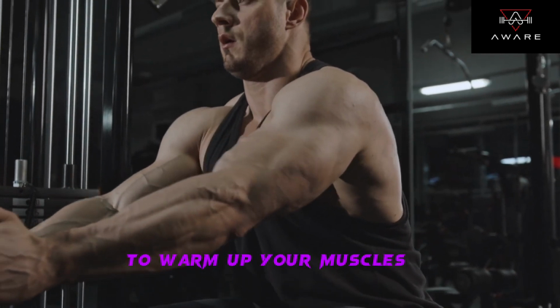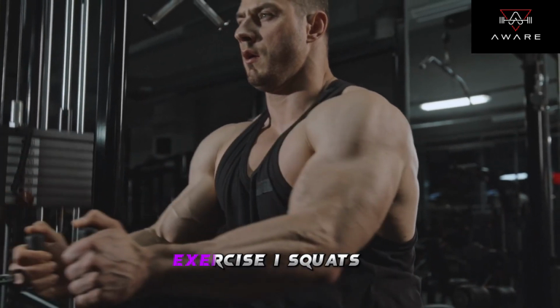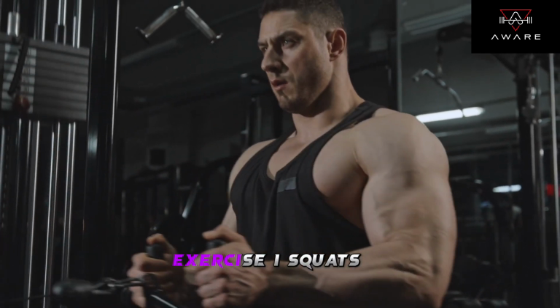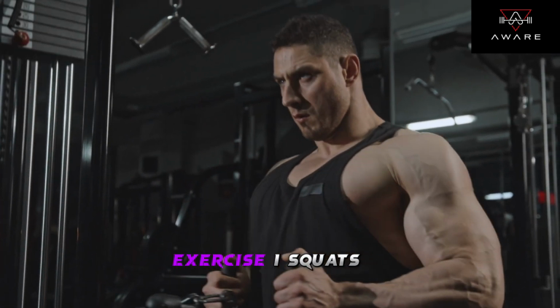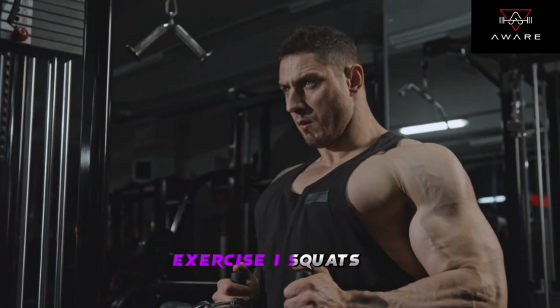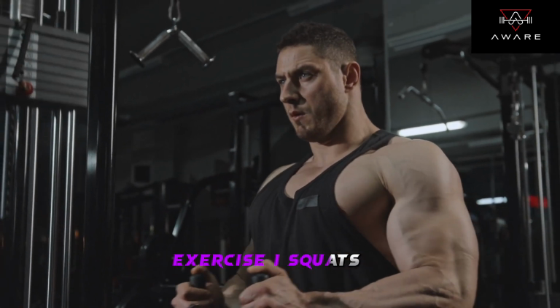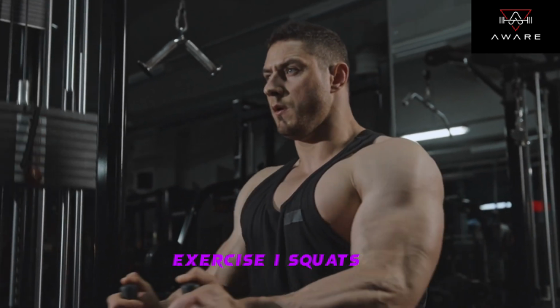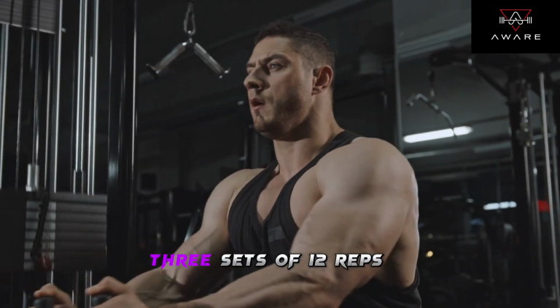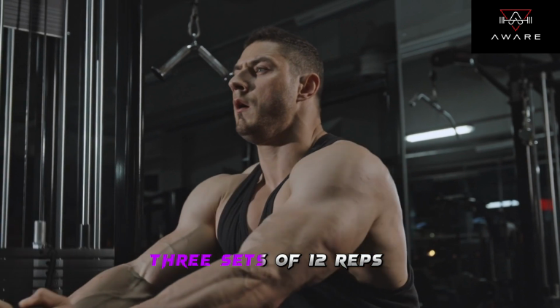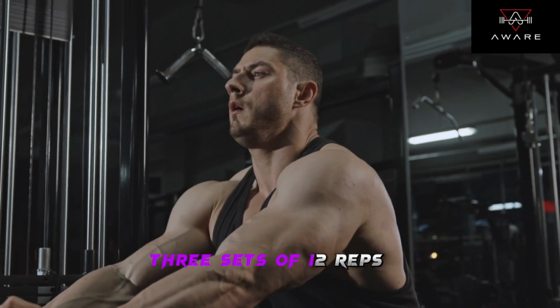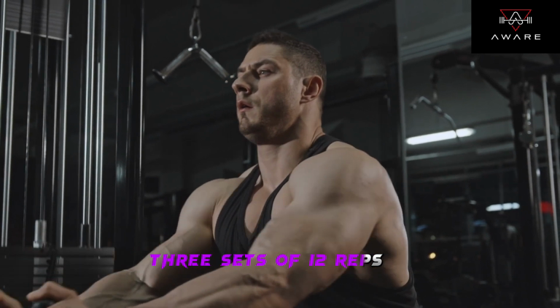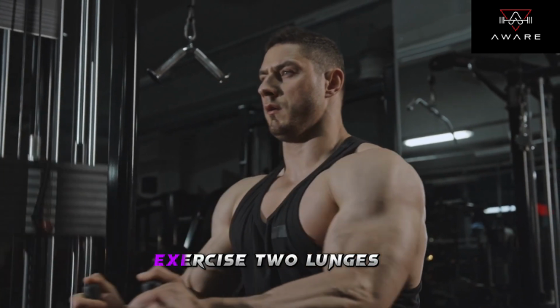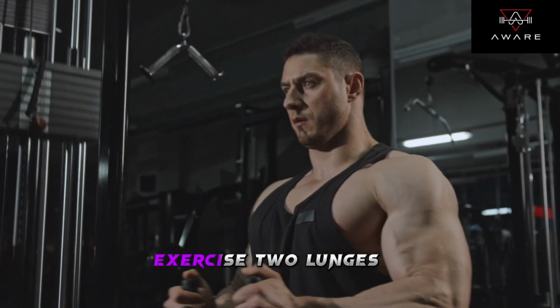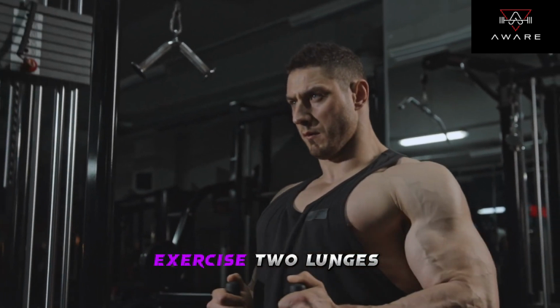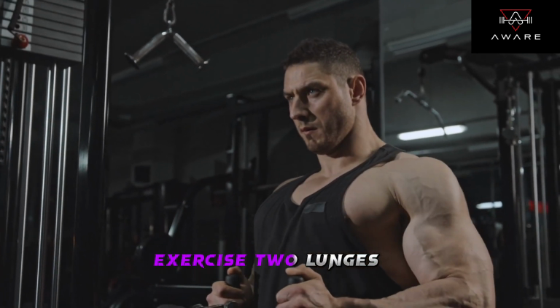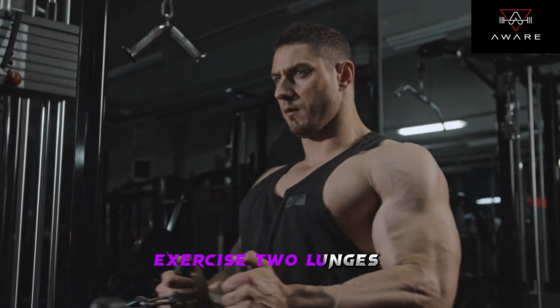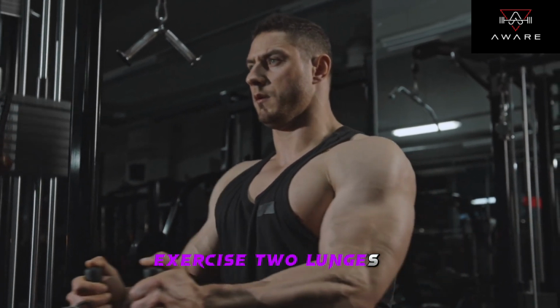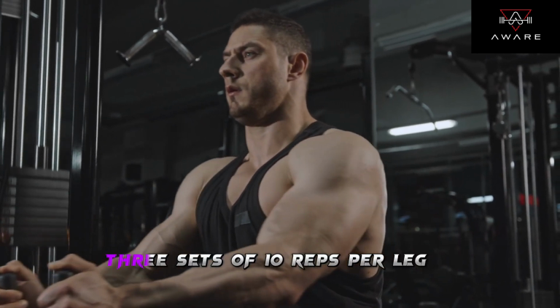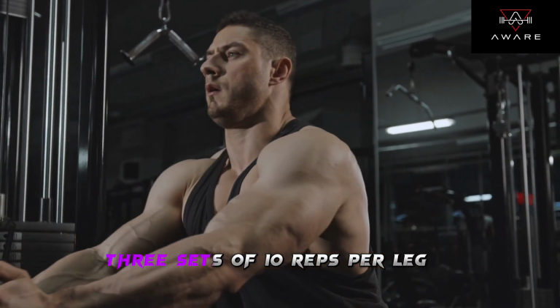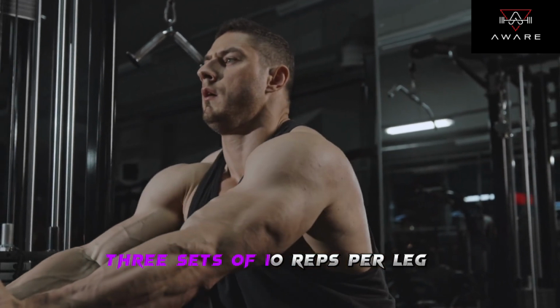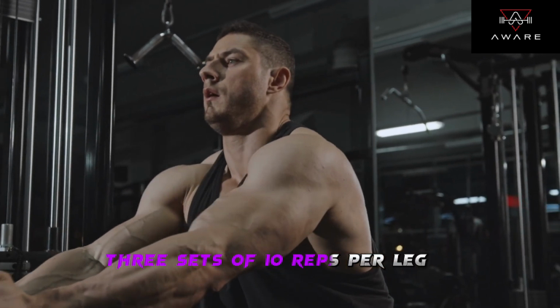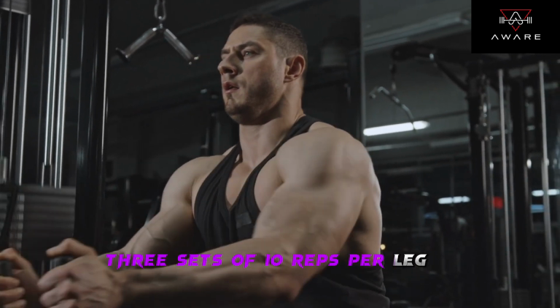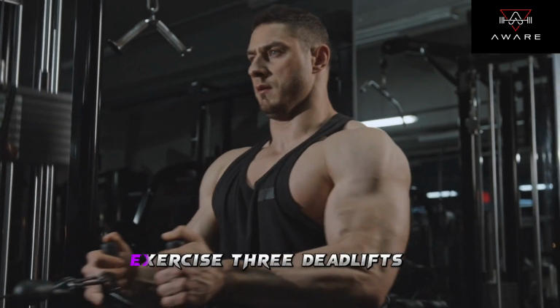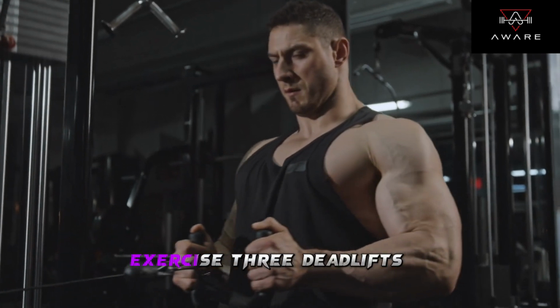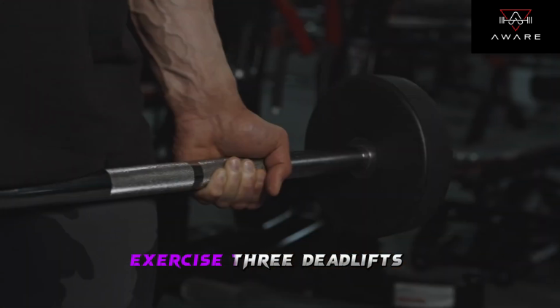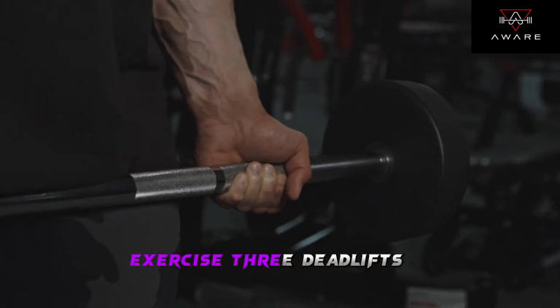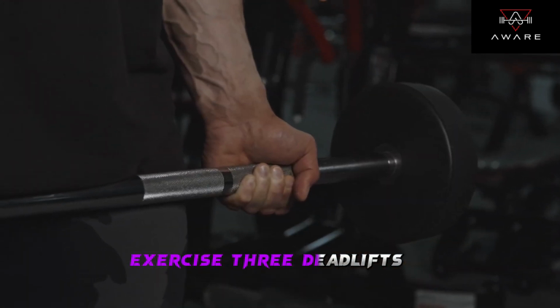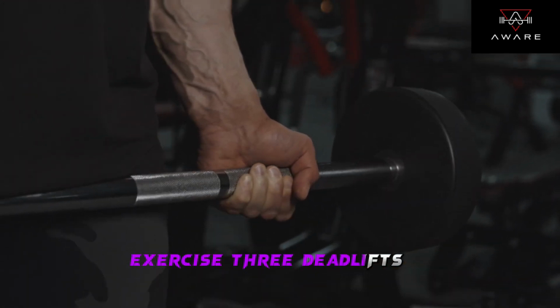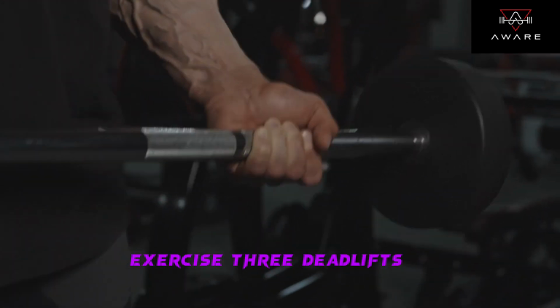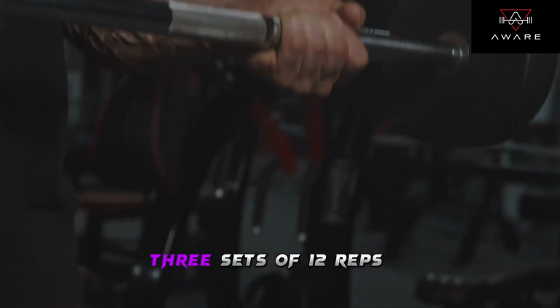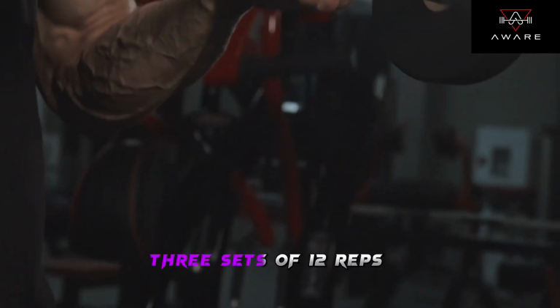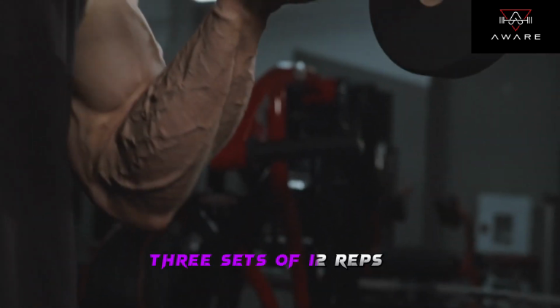Exercise 1: Squats — 3 sets of 12 reps. Exercise 2: Lunges — 3 sets of 10 reps per leg. Exercise 3: Deadlifts — 3 sets of 12 reps.